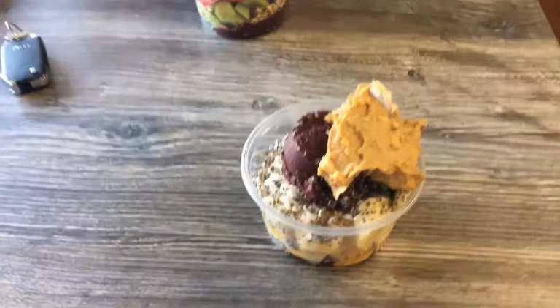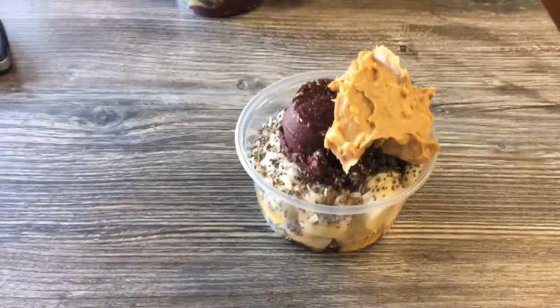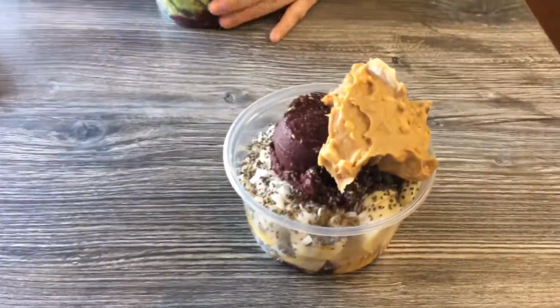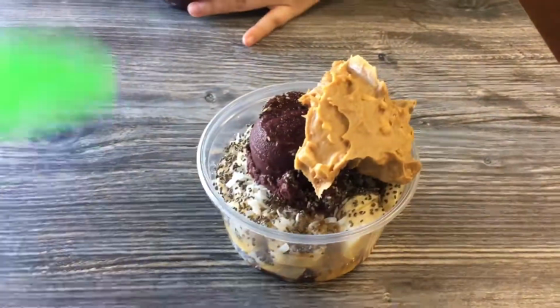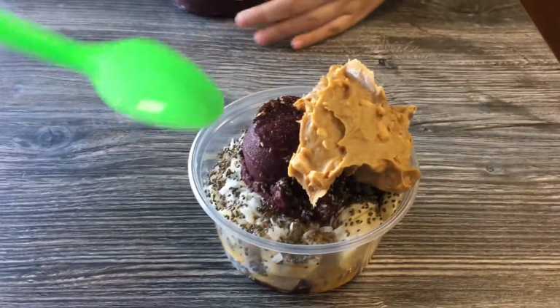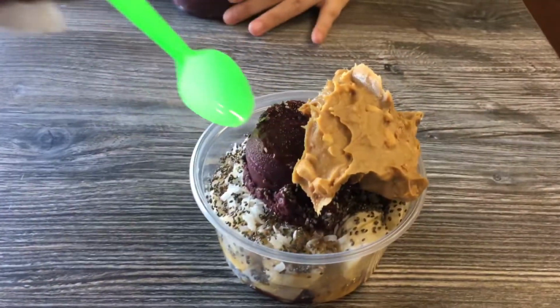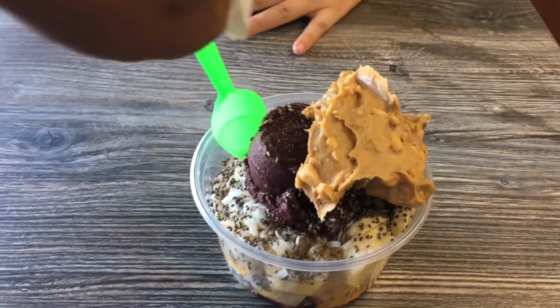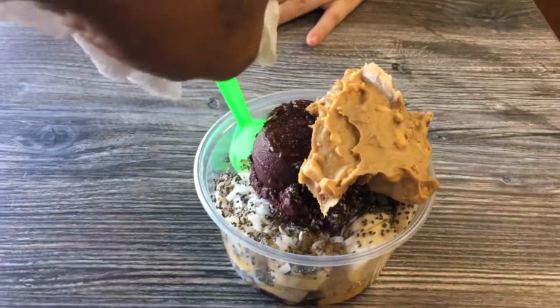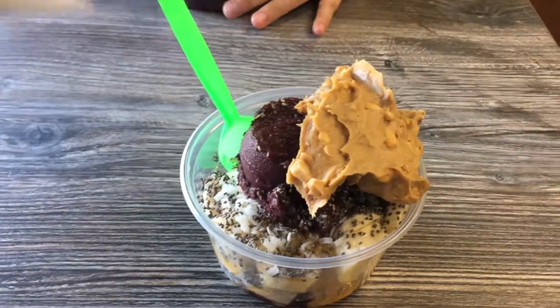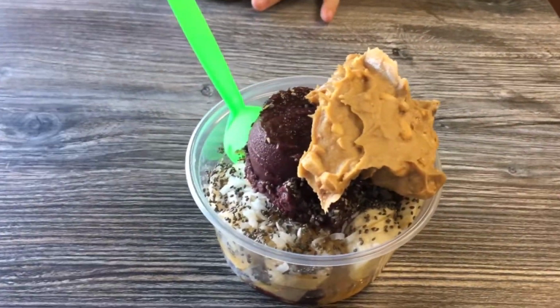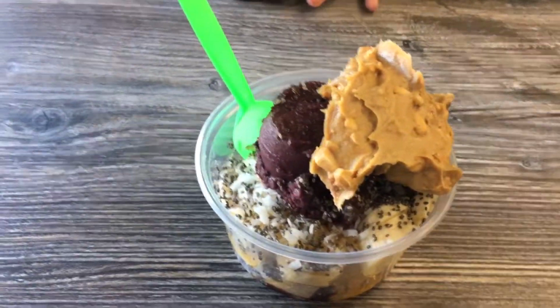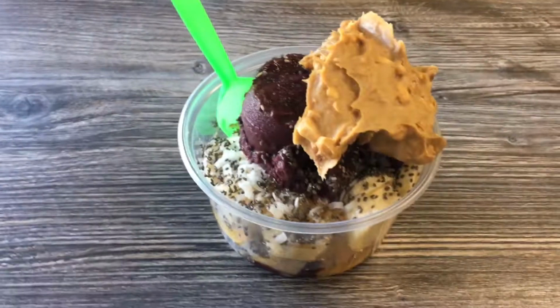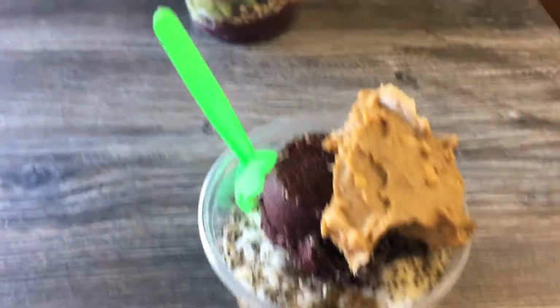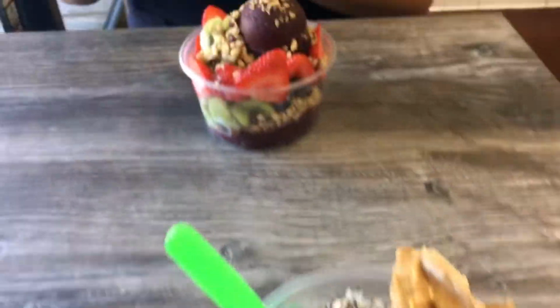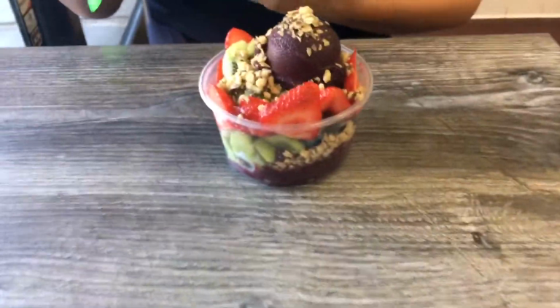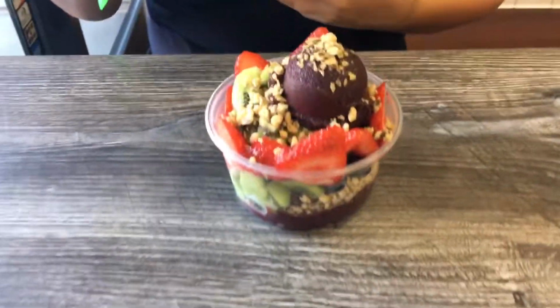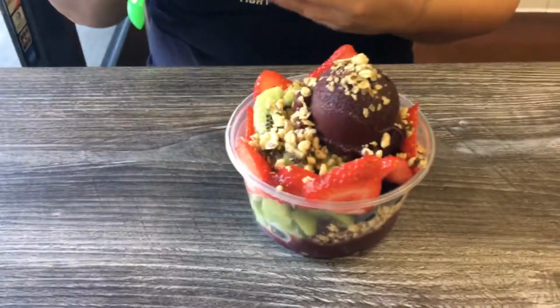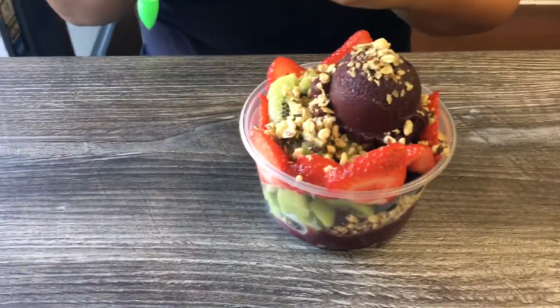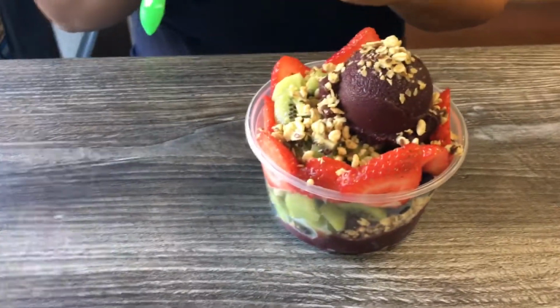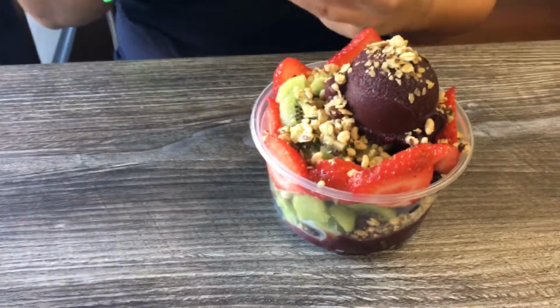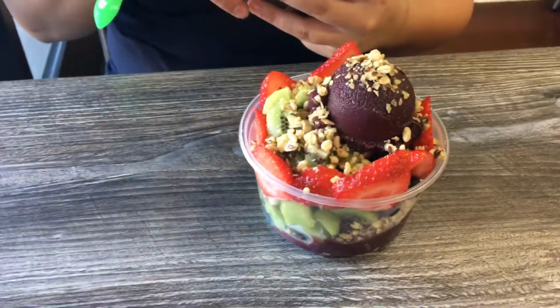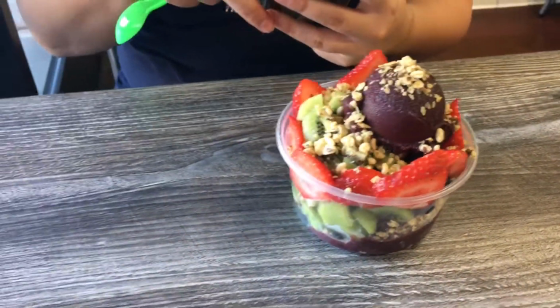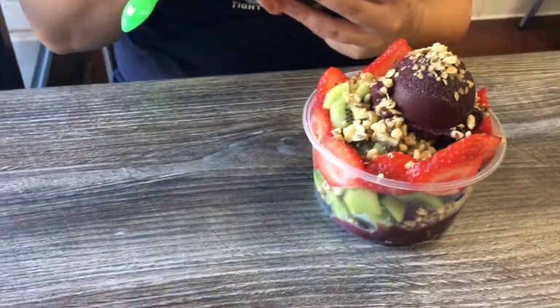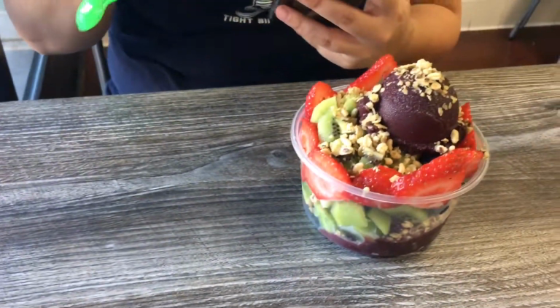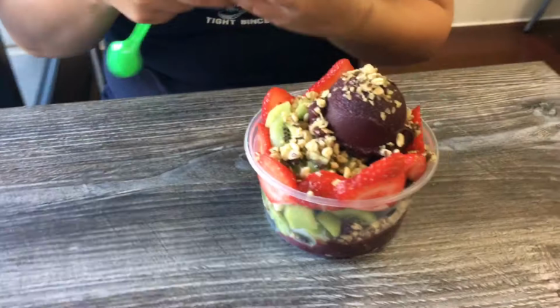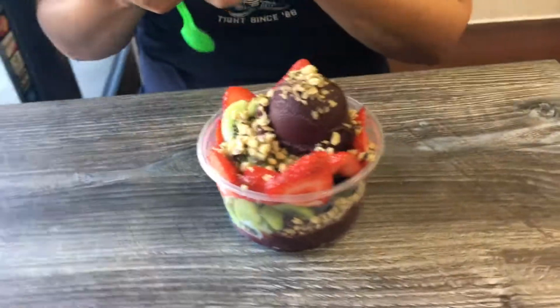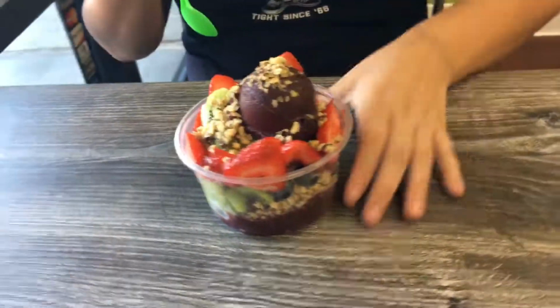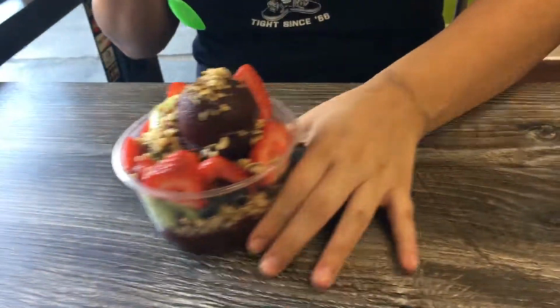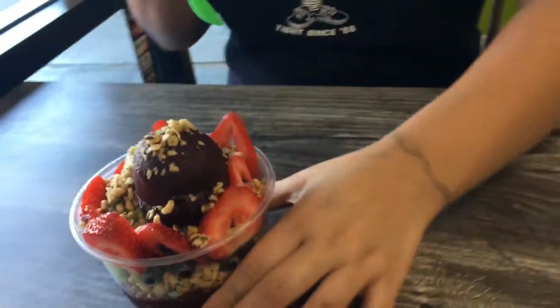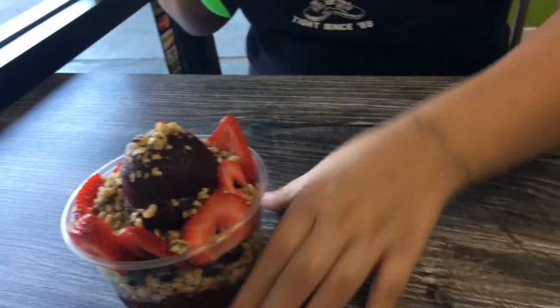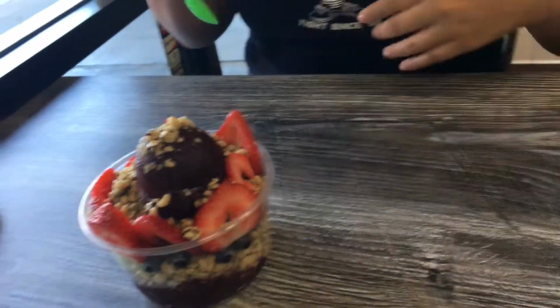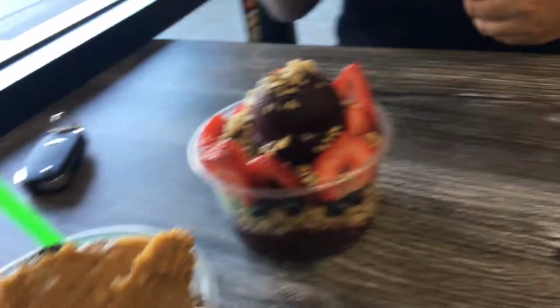Mine looks like sloppy joe, and look at this one — it's like perfectly made. A comparison.